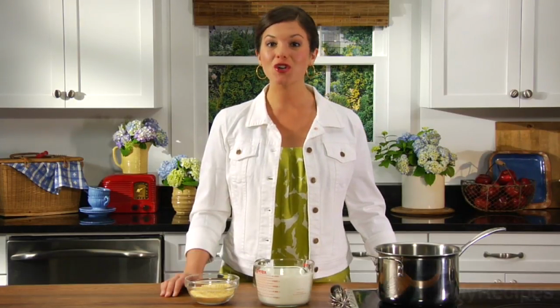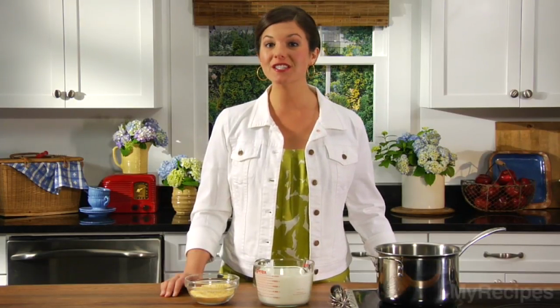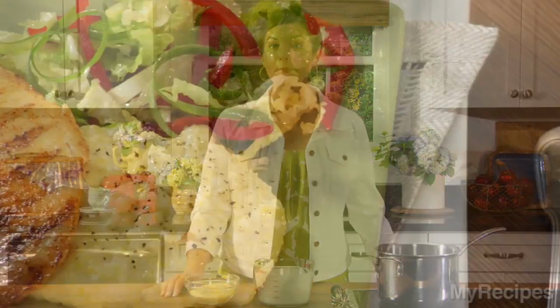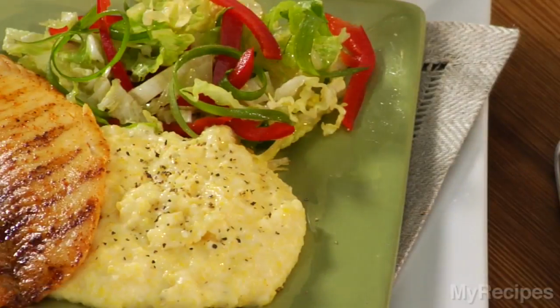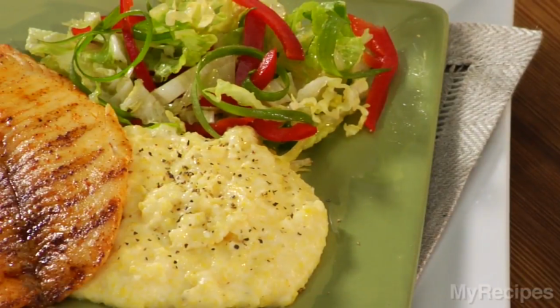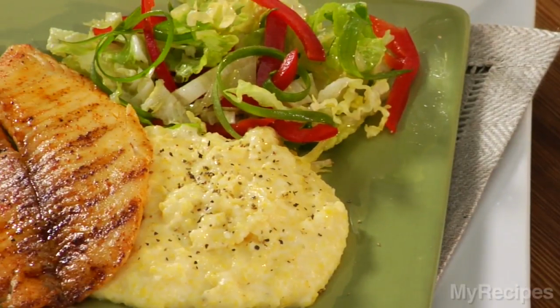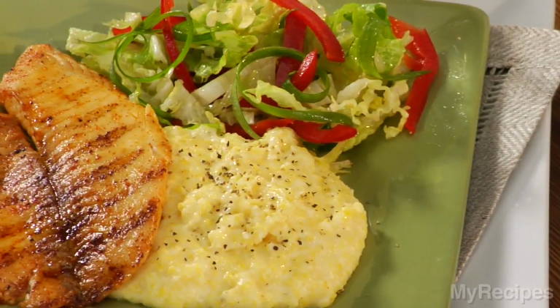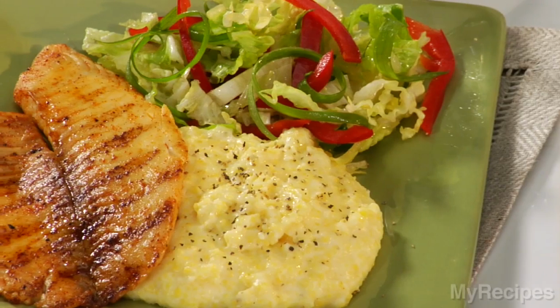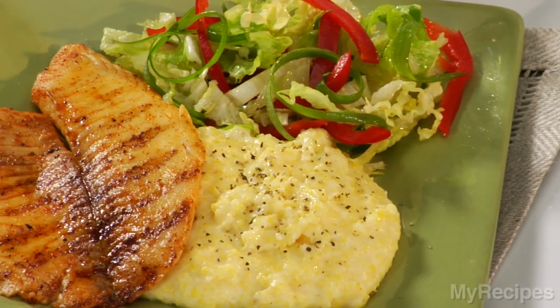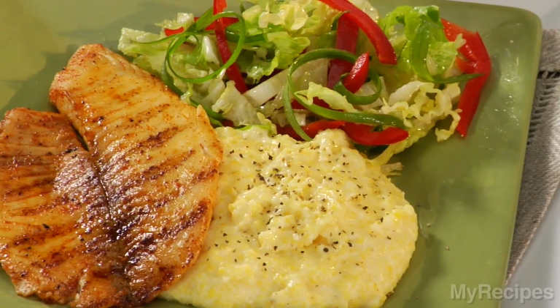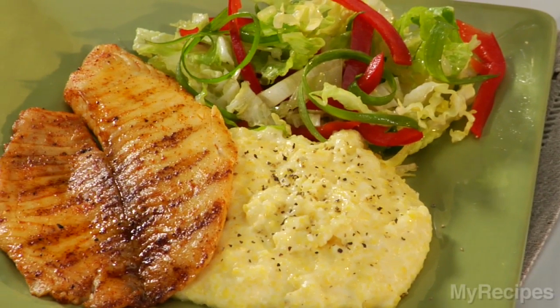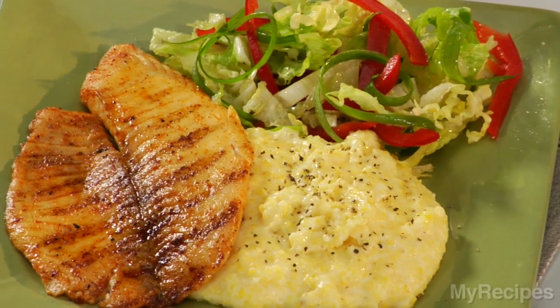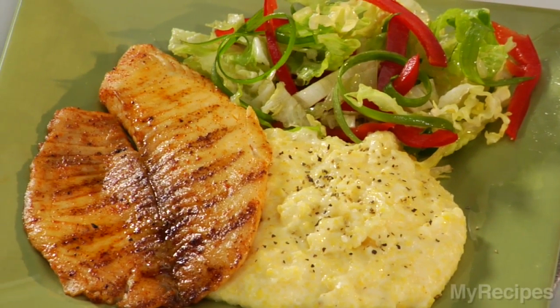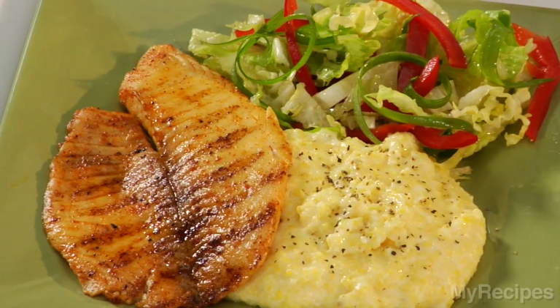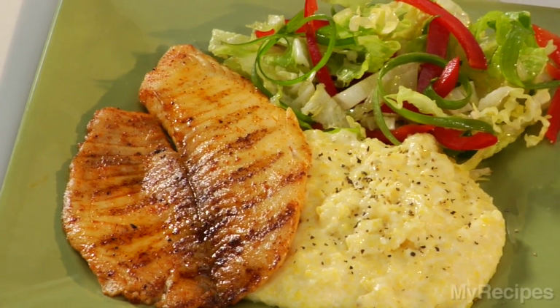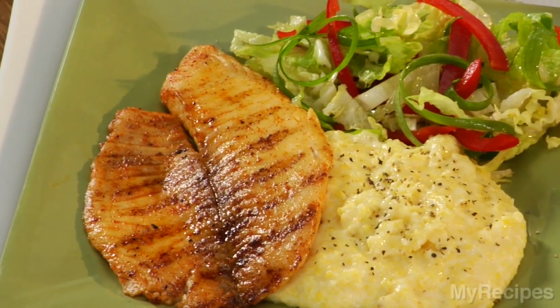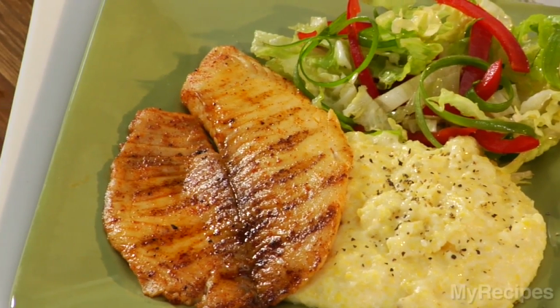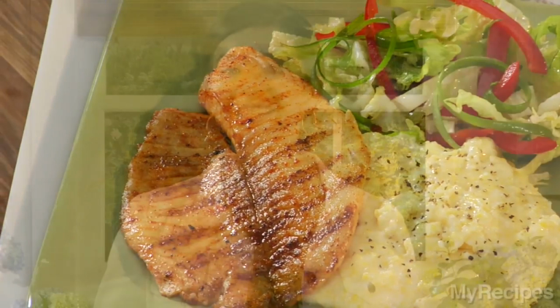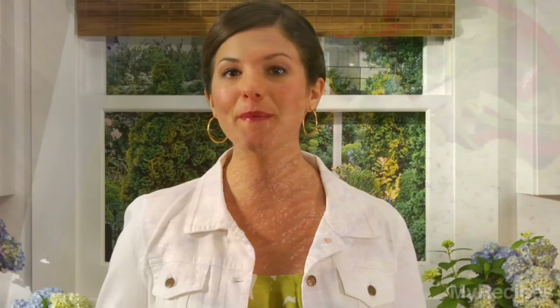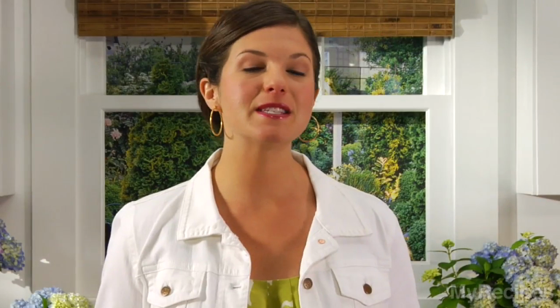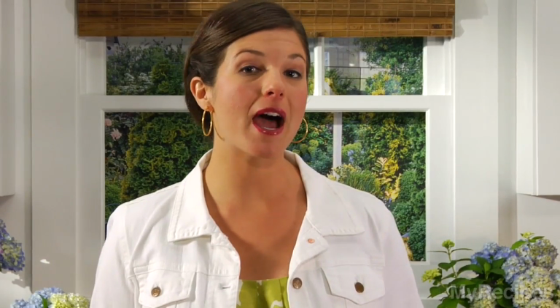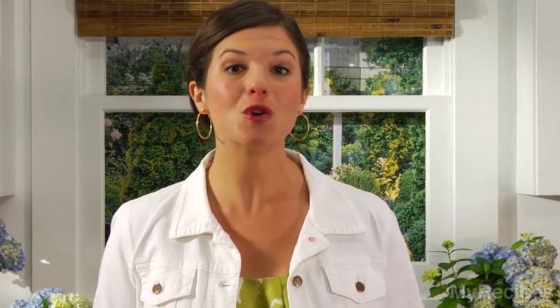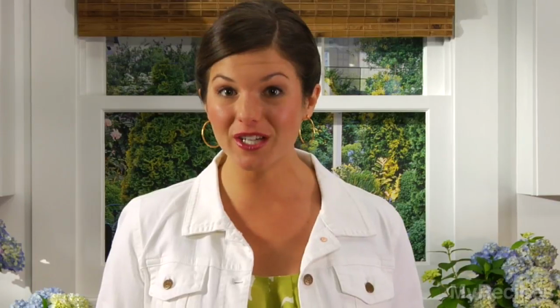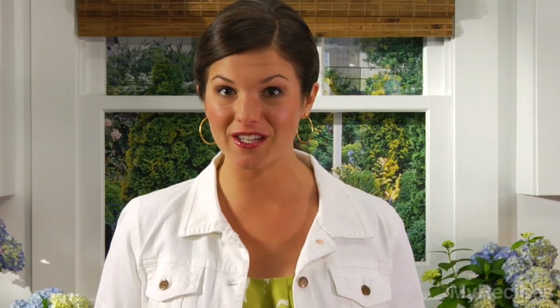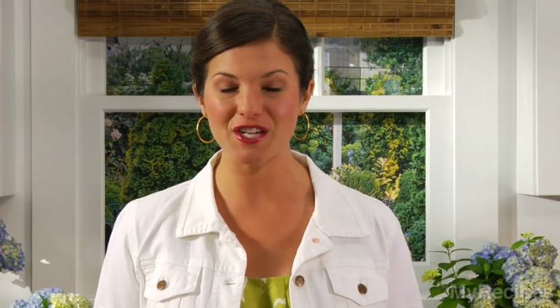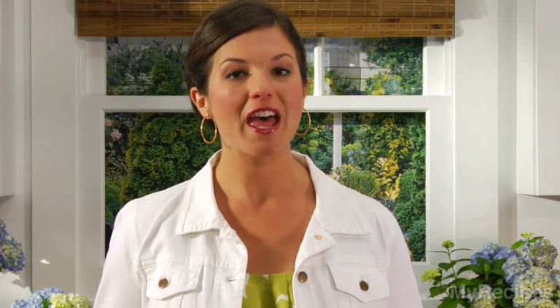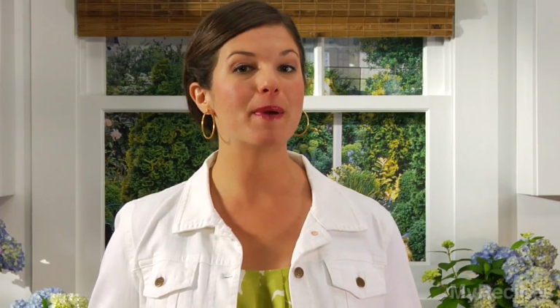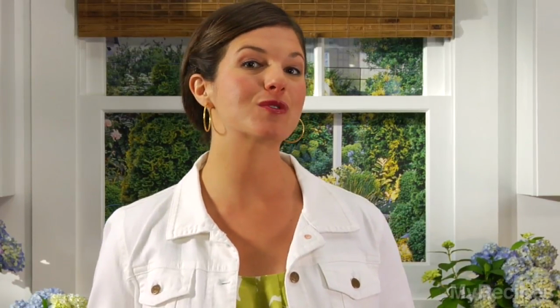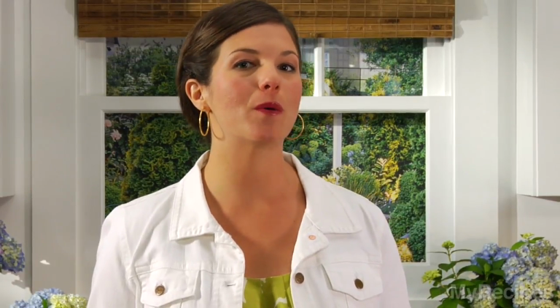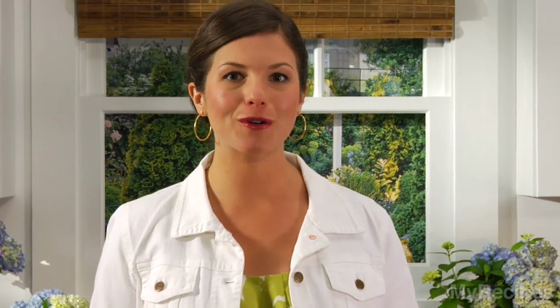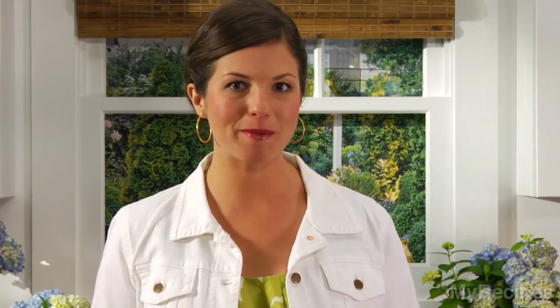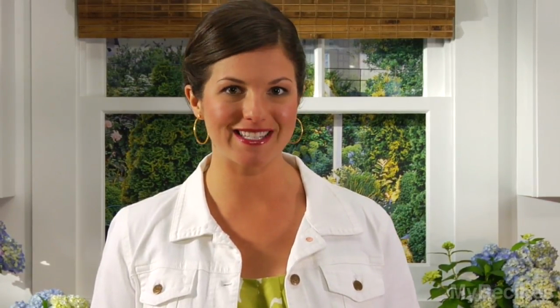Grilled tilapia with smoked paprika and parmesan polenta from Cooking Light is what's for dinner tonight. Tilapia is a mild, quick-cooking fish that pairs well with the creamy polenta.